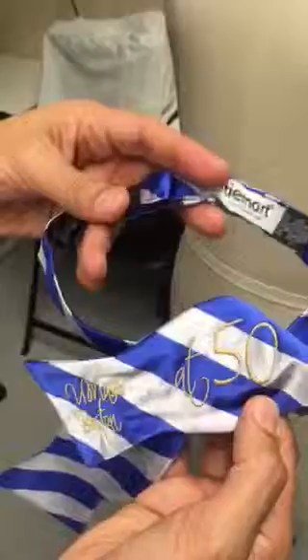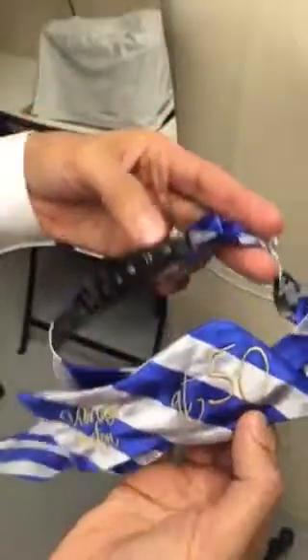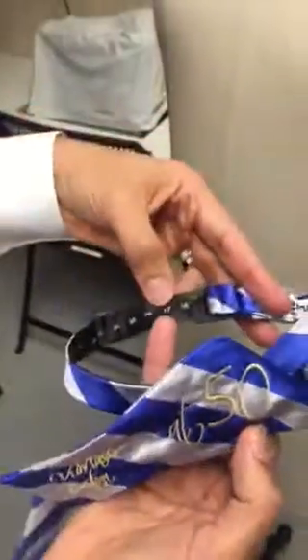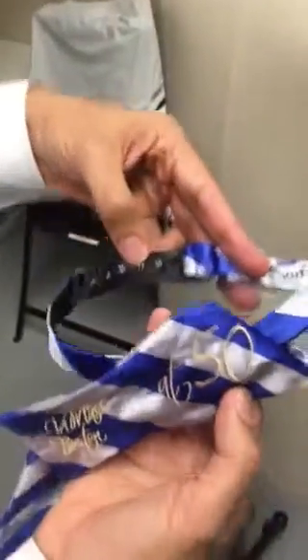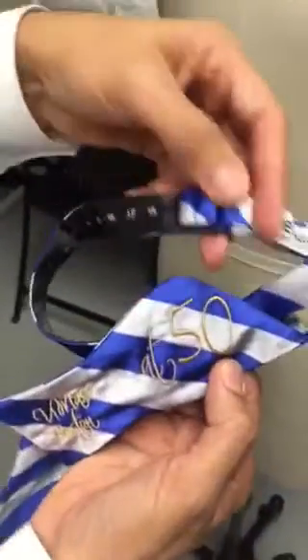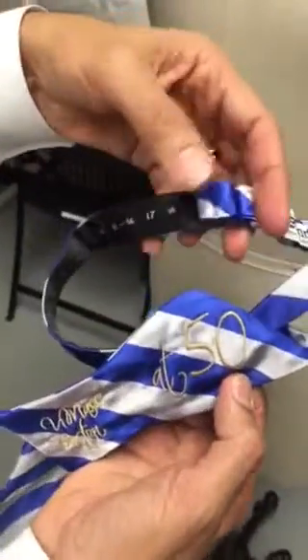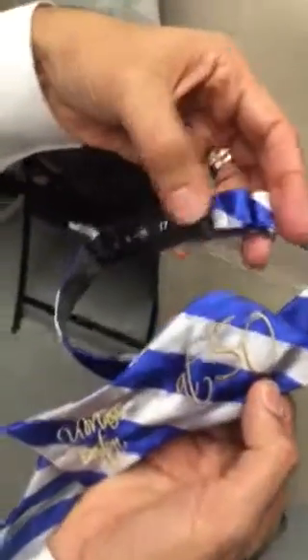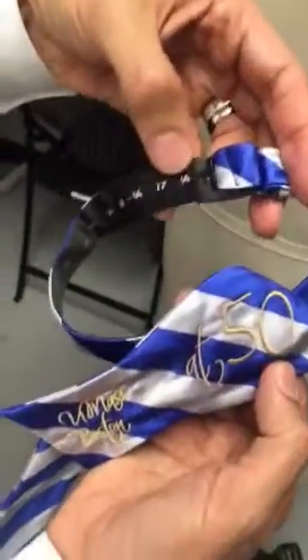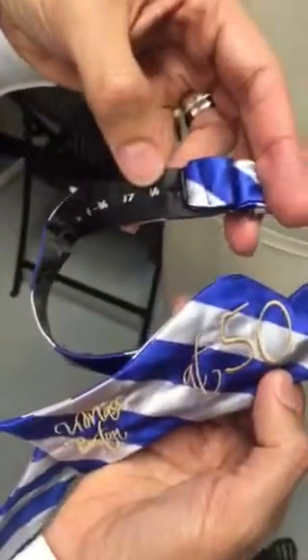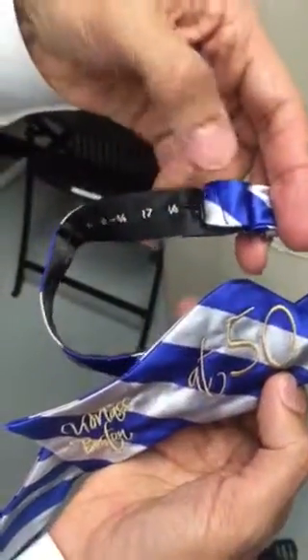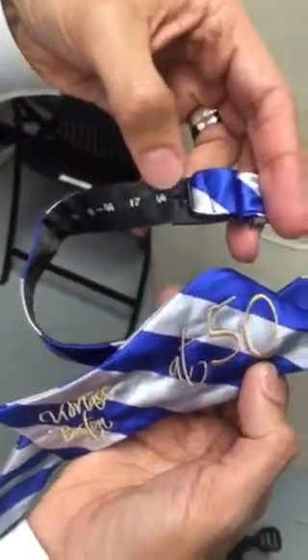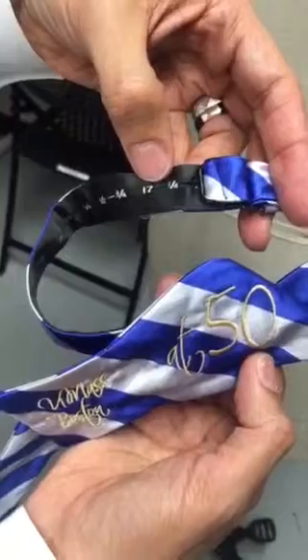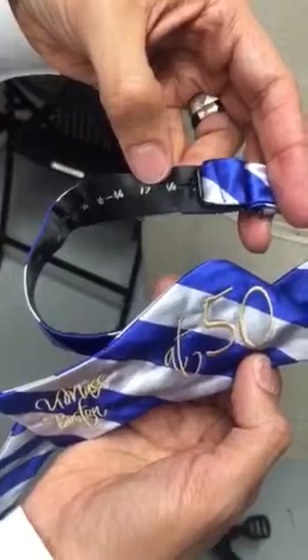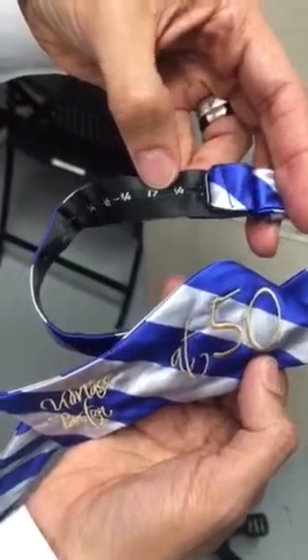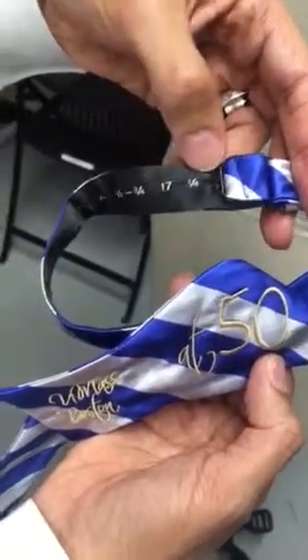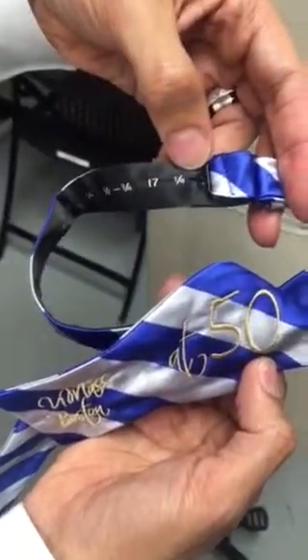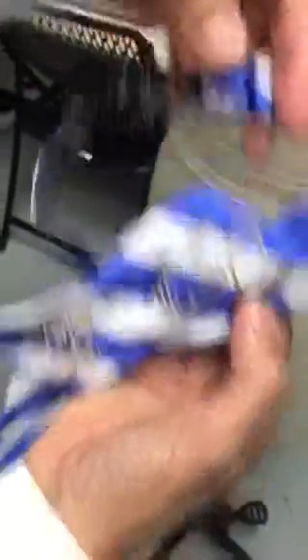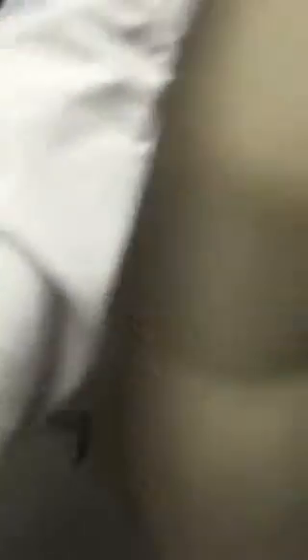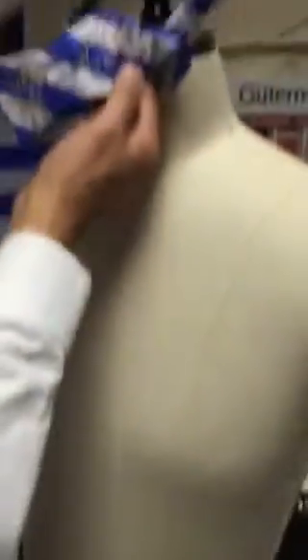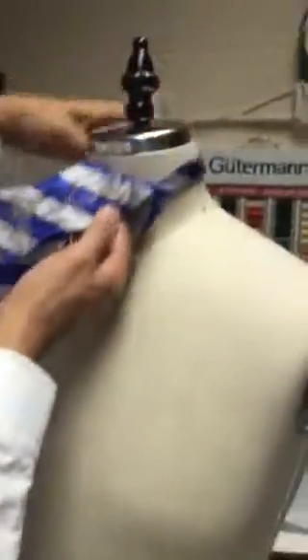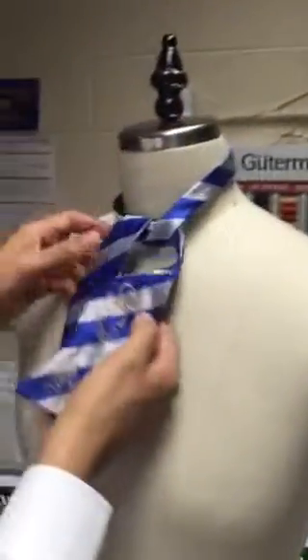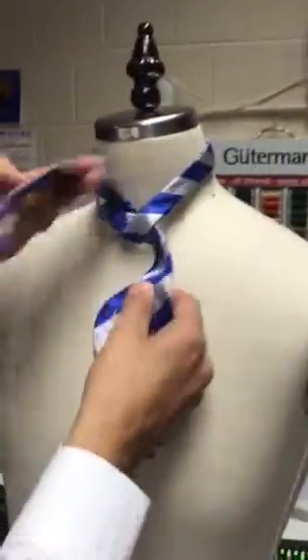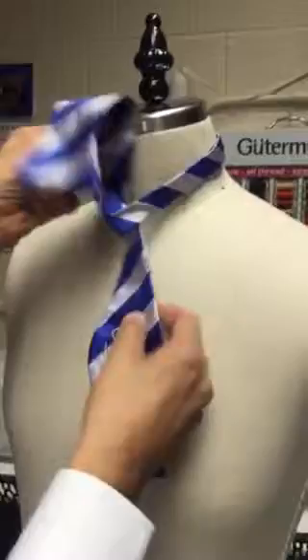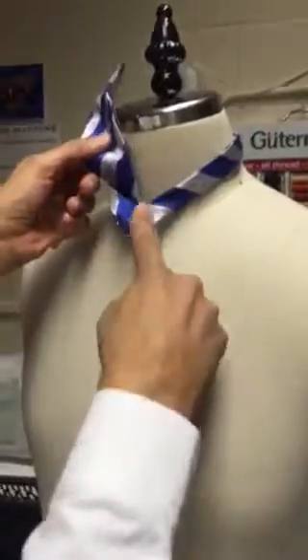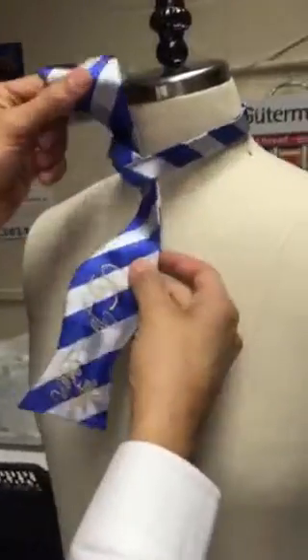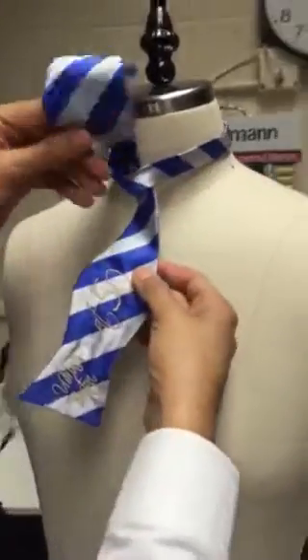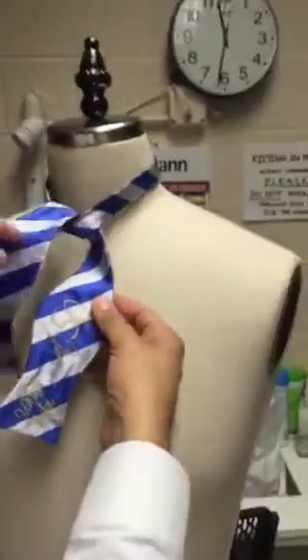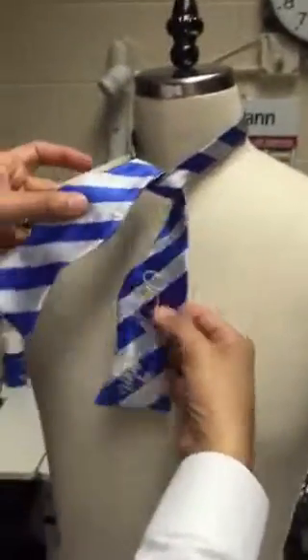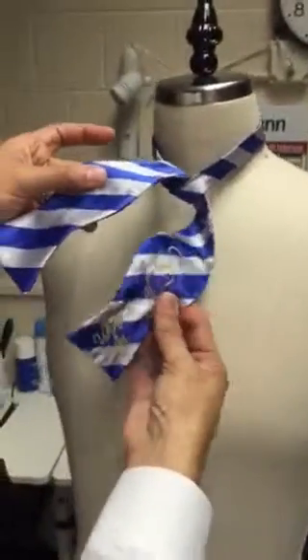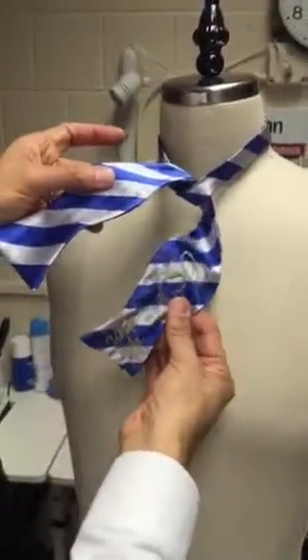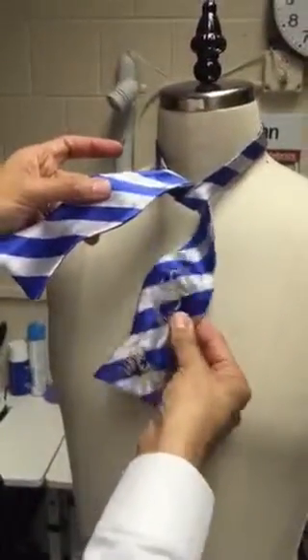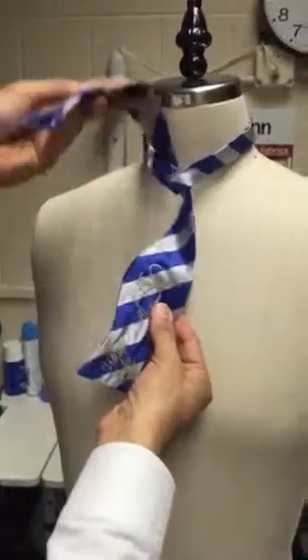Step number one is to open the strap of the bow tie and make it to be 17 and a half. Then you put it around your neck, looping the under strap over so the one with the logo is underneath.